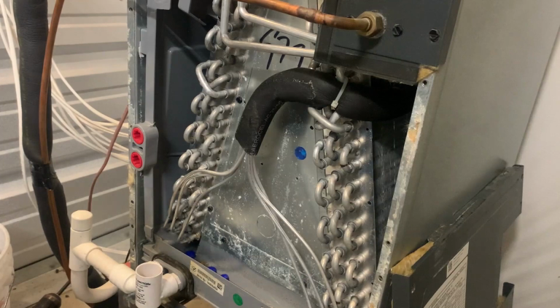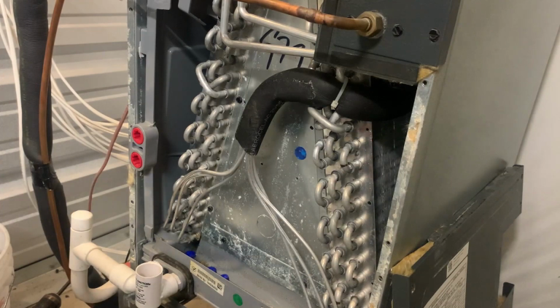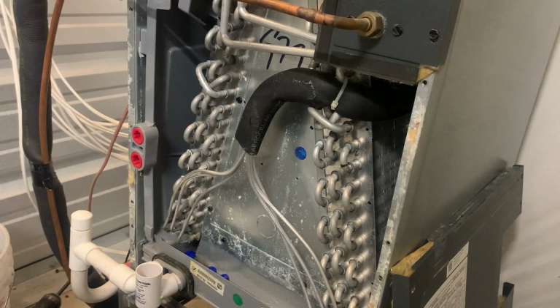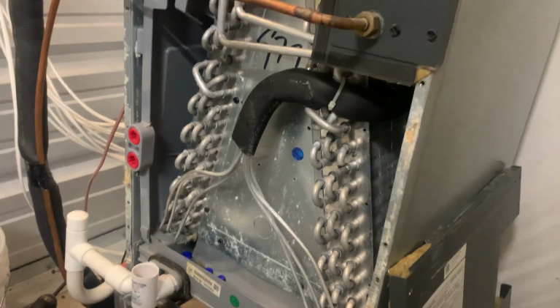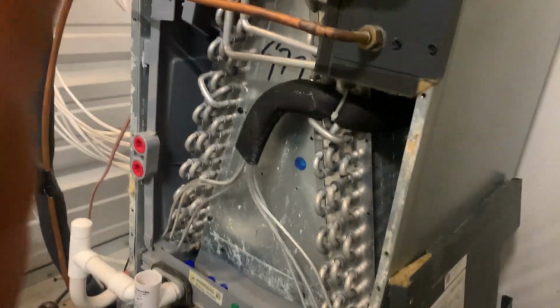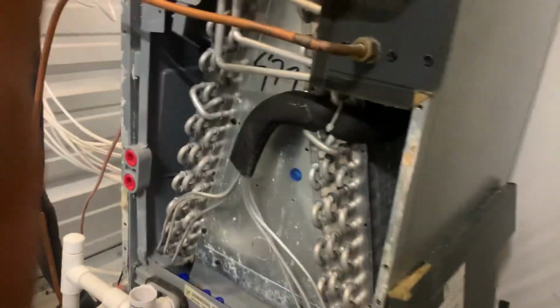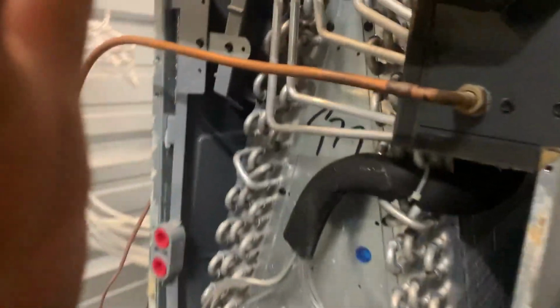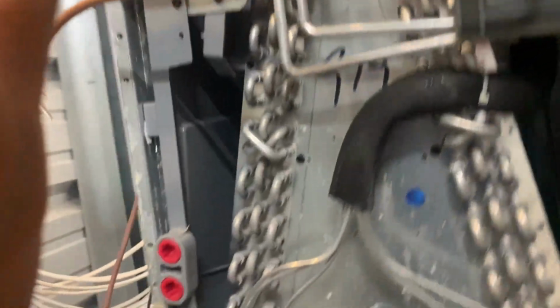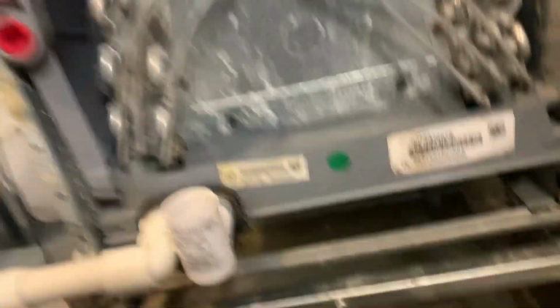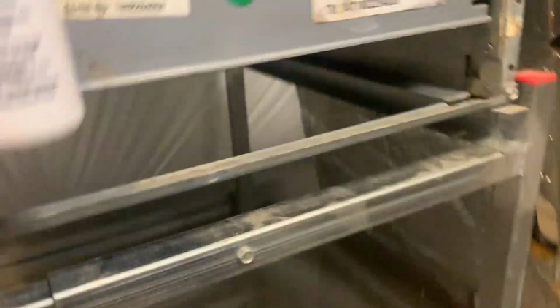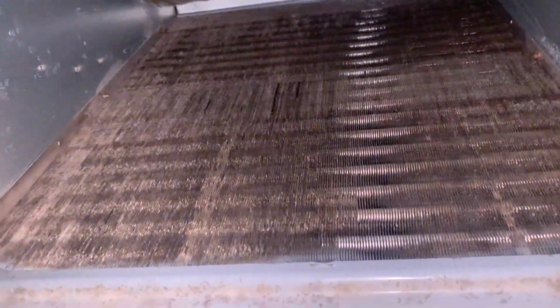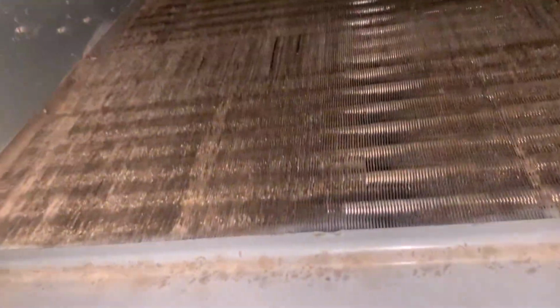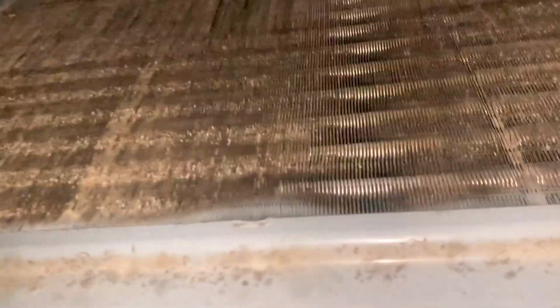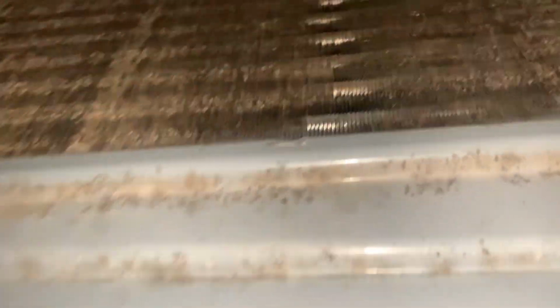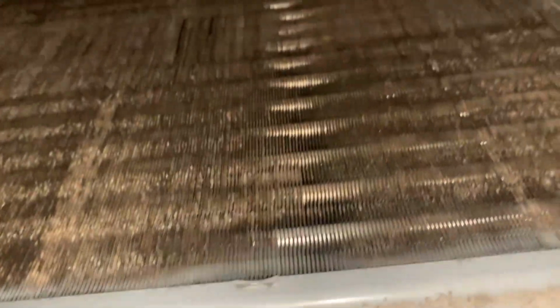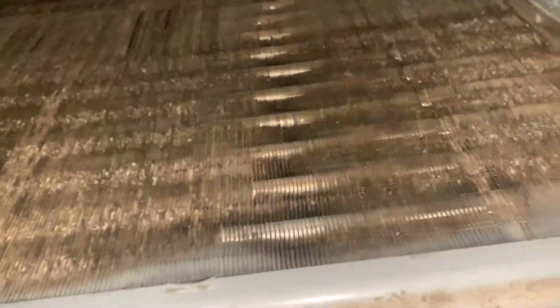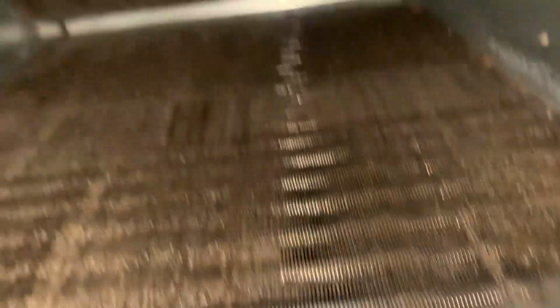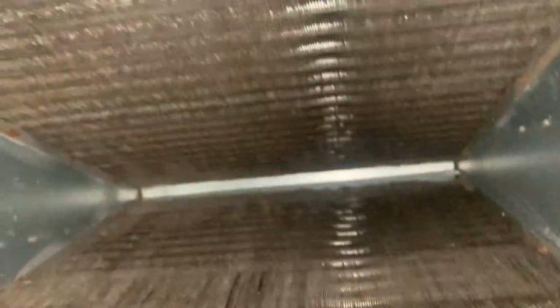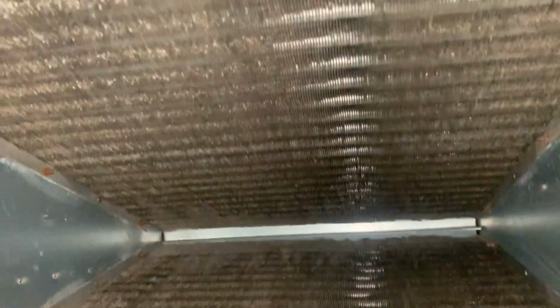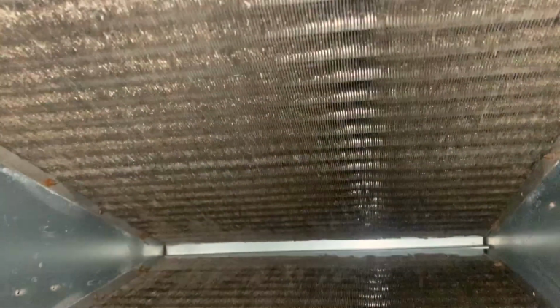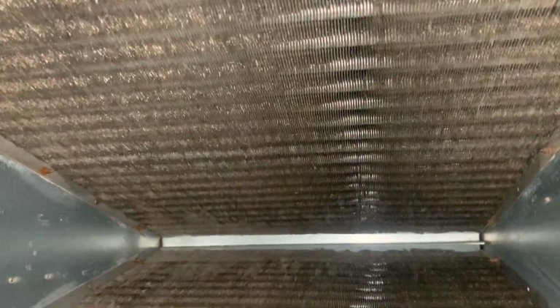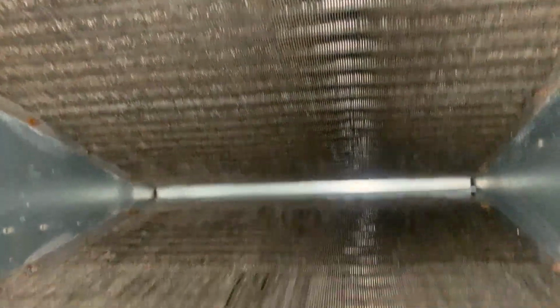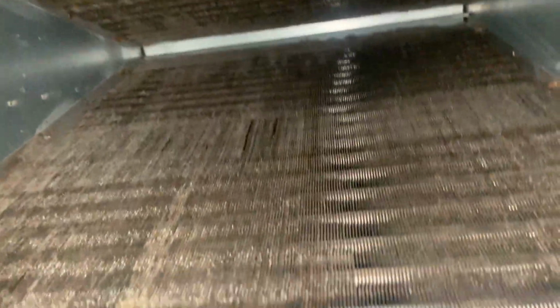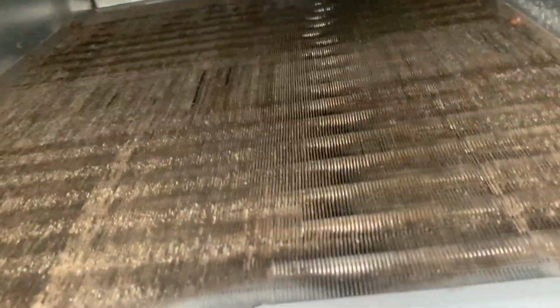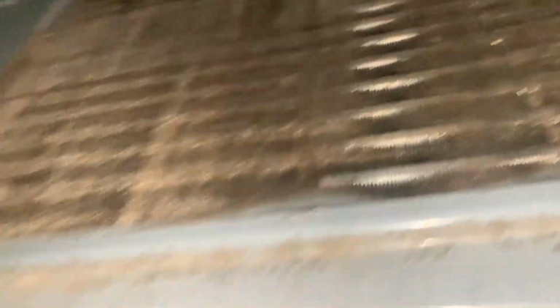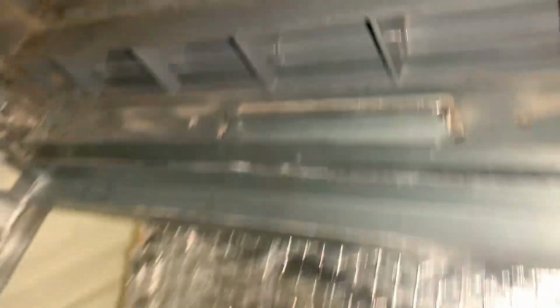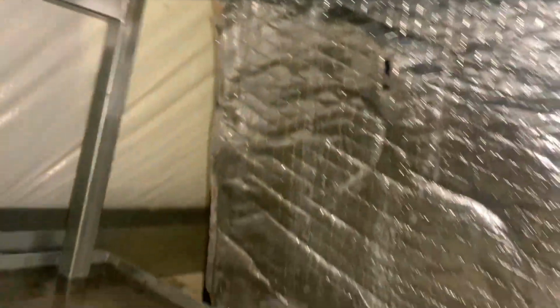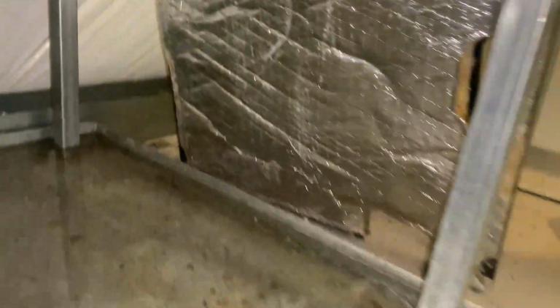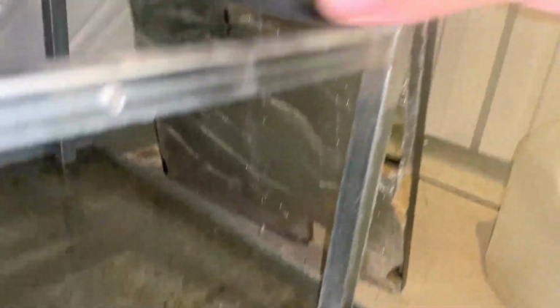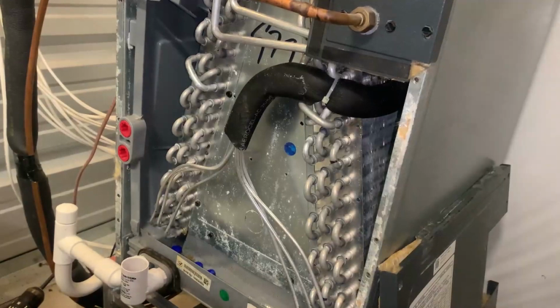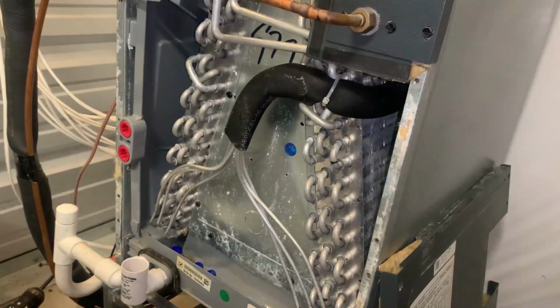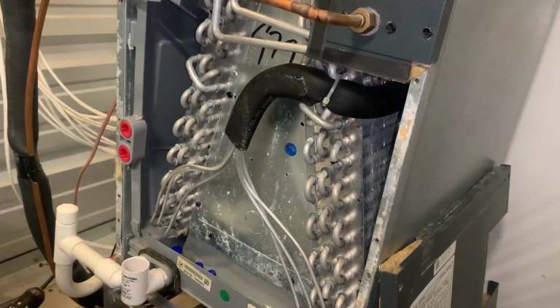Let's inspect the coil and make sure it's all right. It's not the worst one I've seen, but it's not super great. Let's put this guy back together.